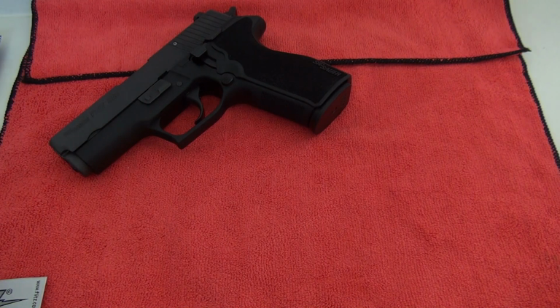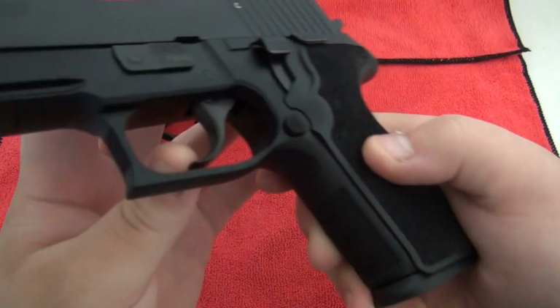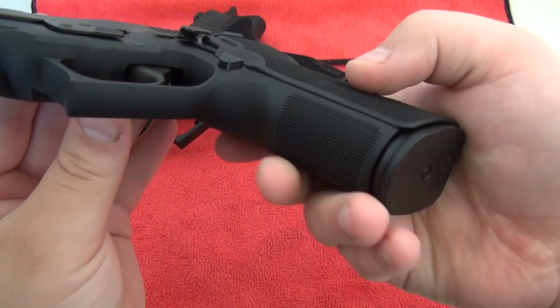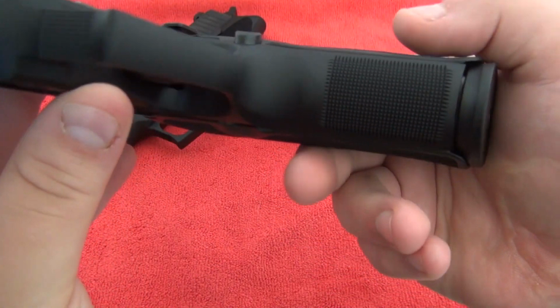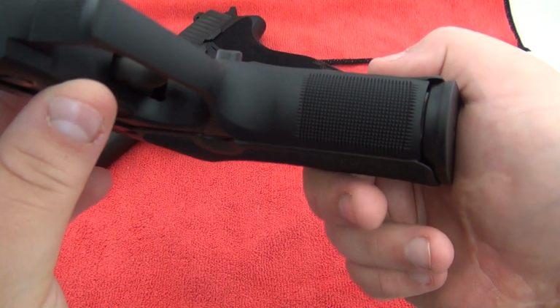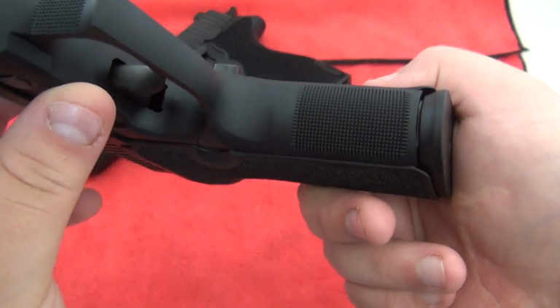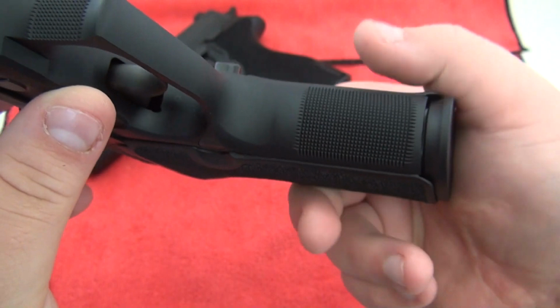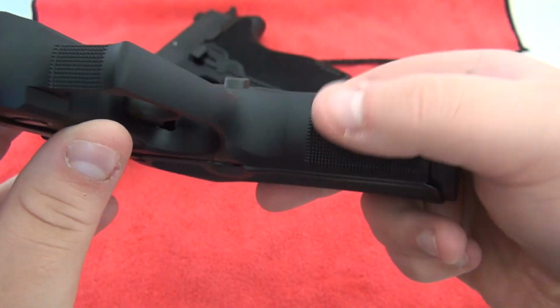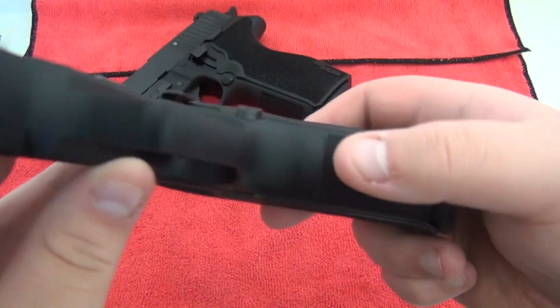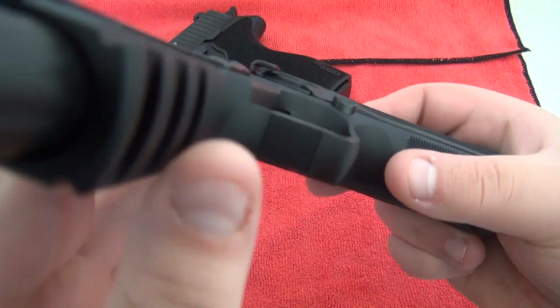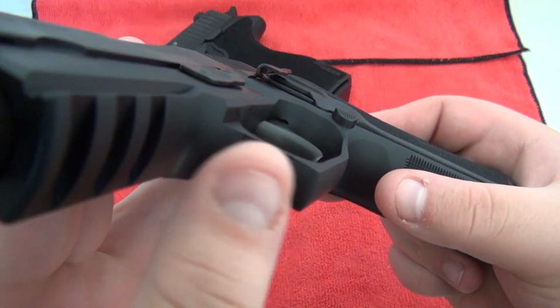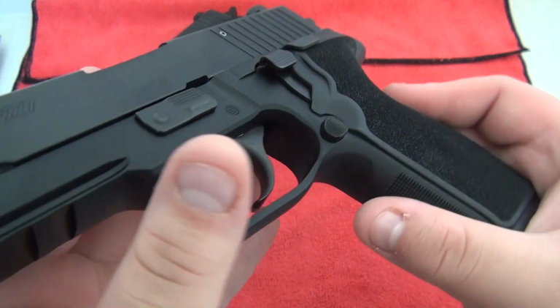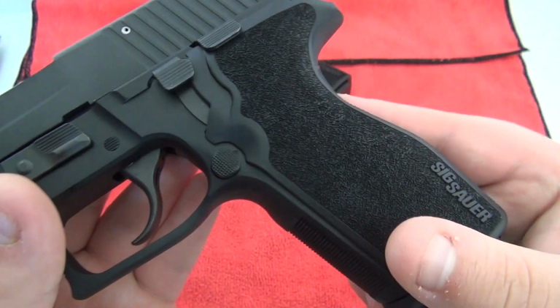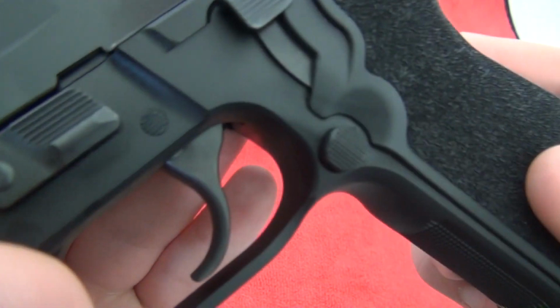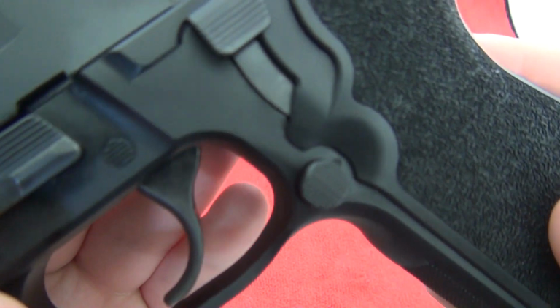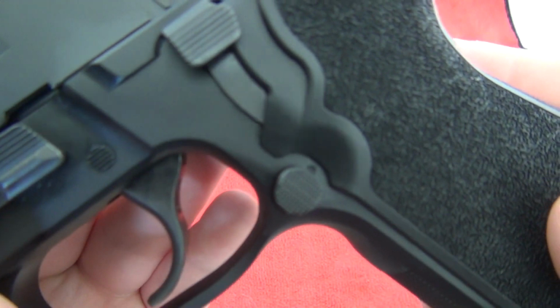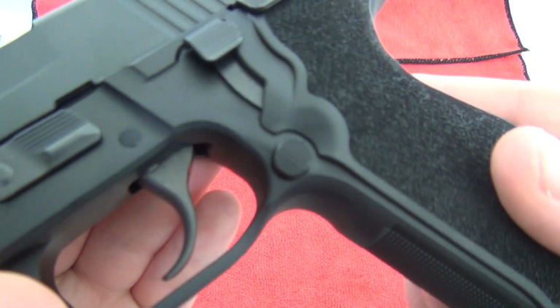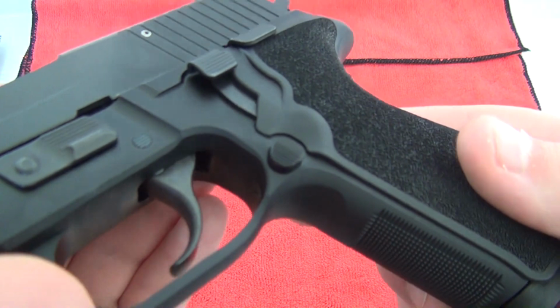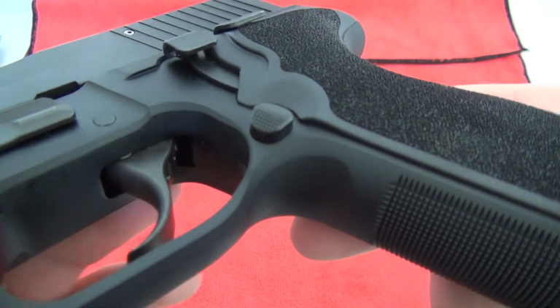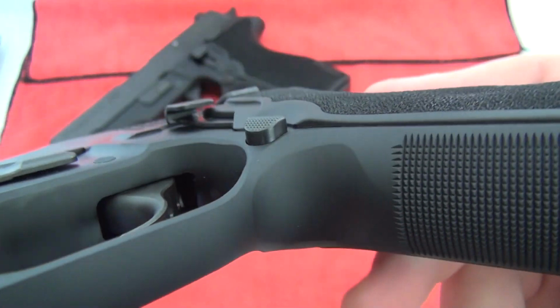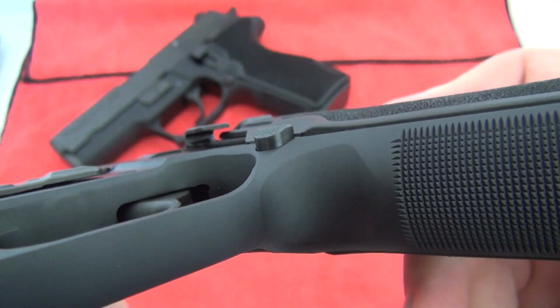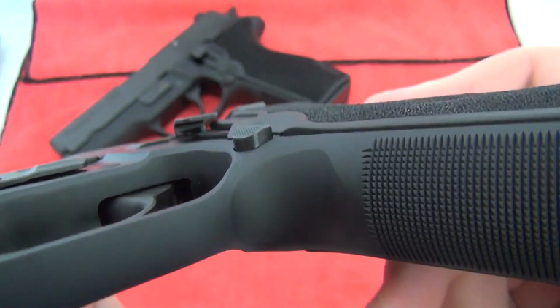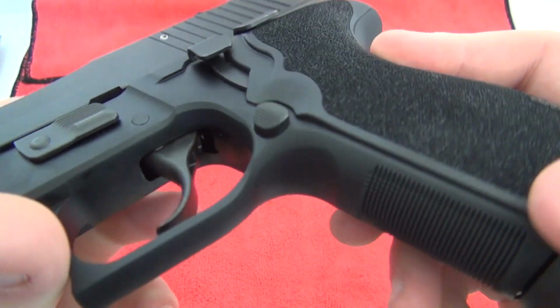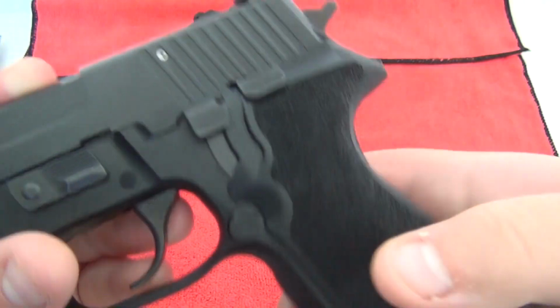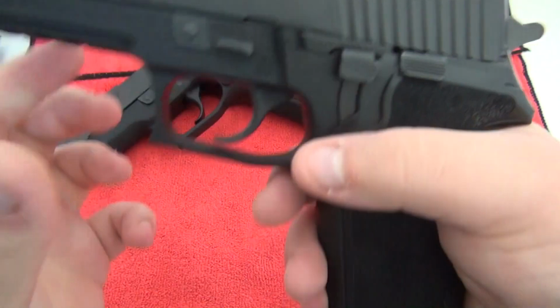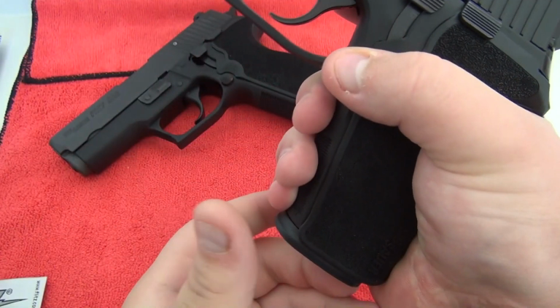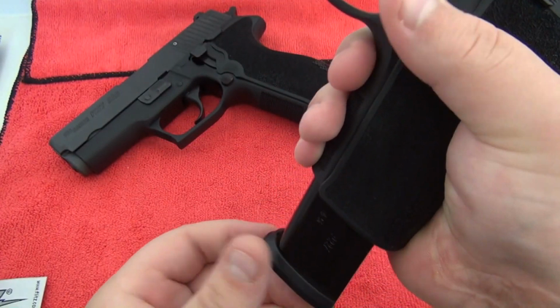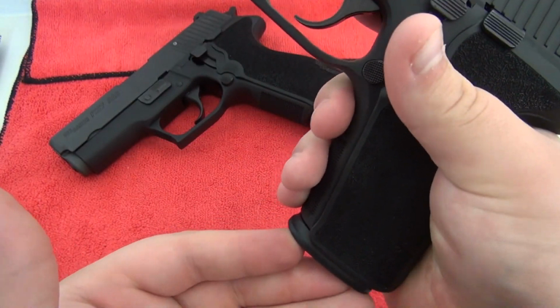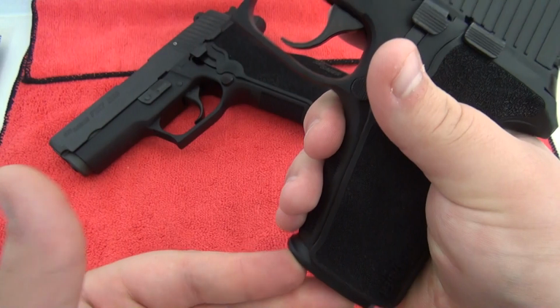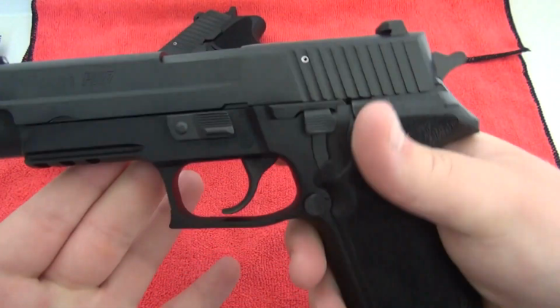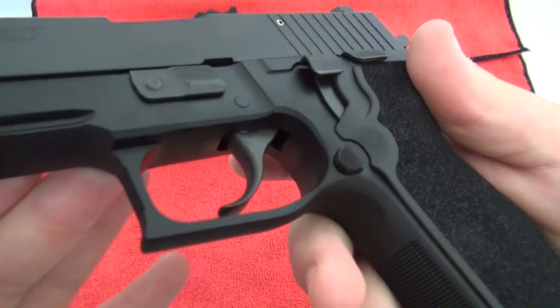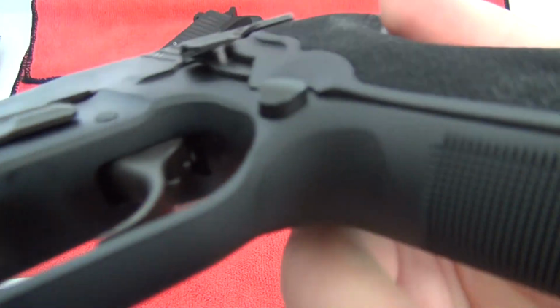Here are the serrations on the 227 full size — right there, and up there too. And there's the mag release button — very large and very easy to get to. Very nice.